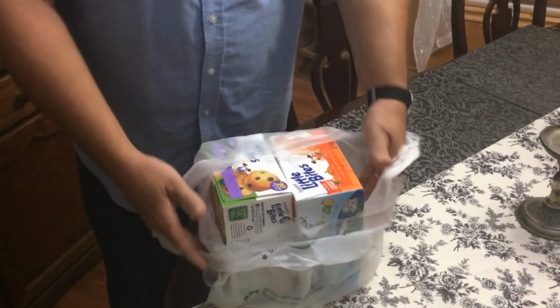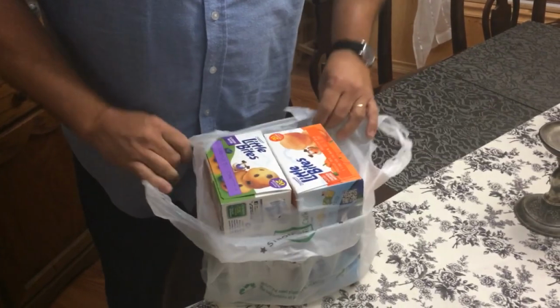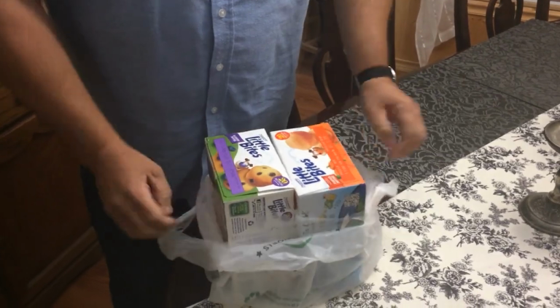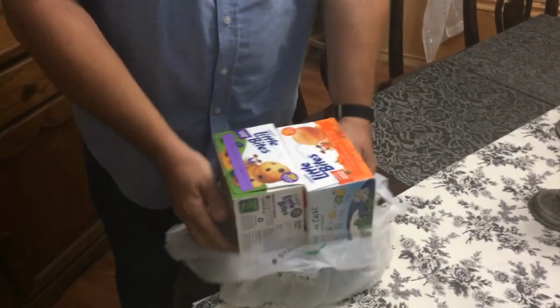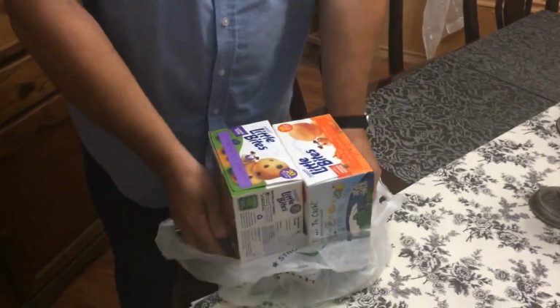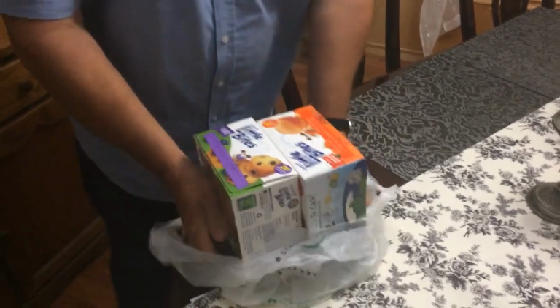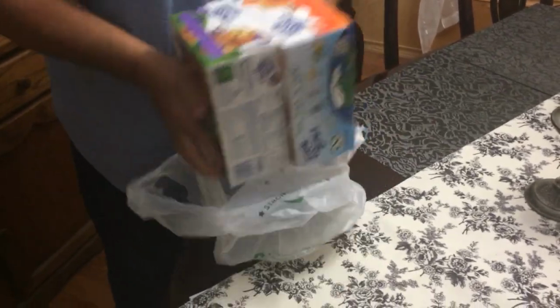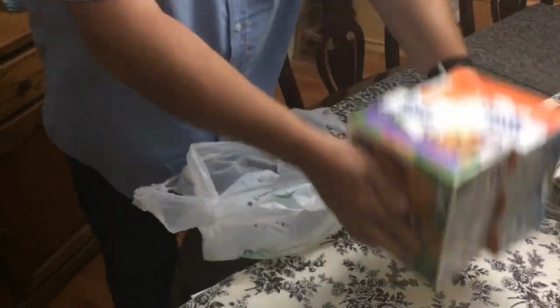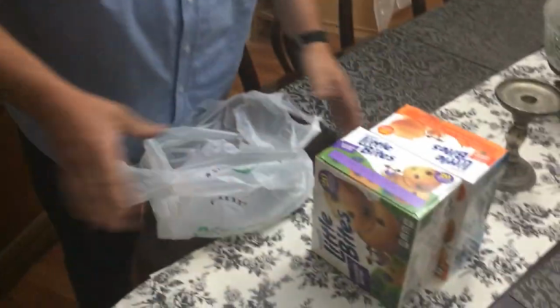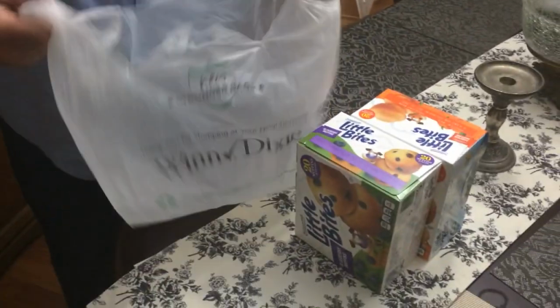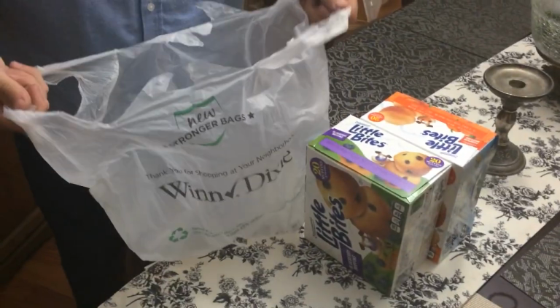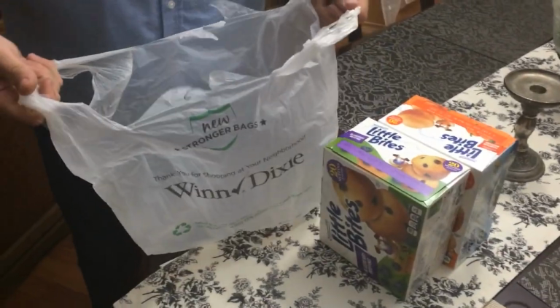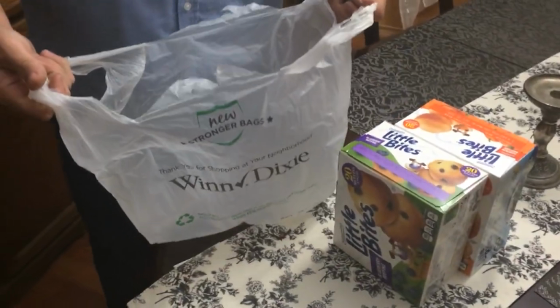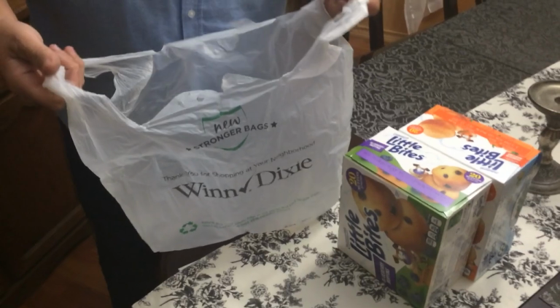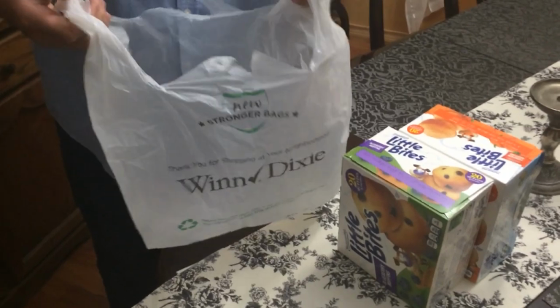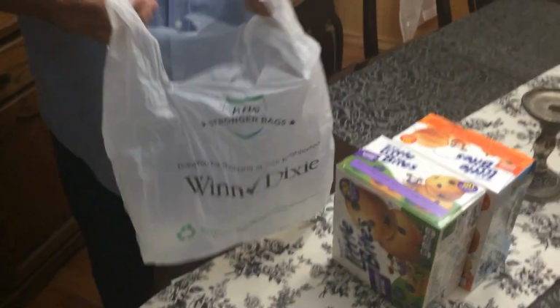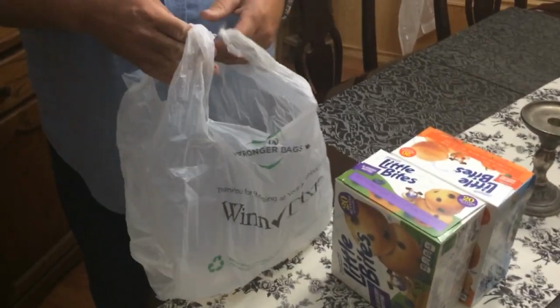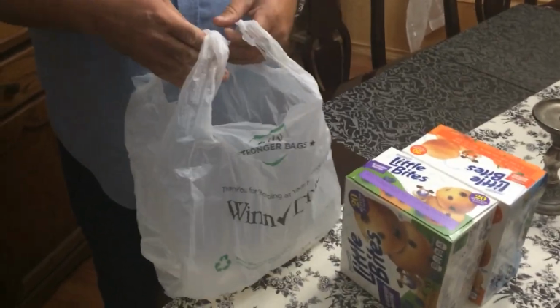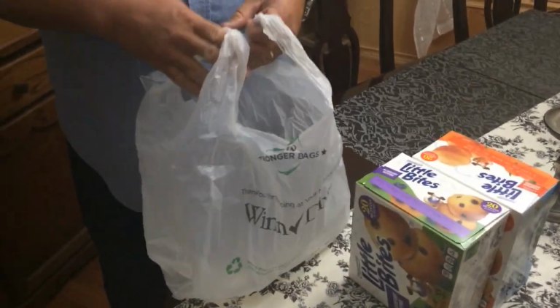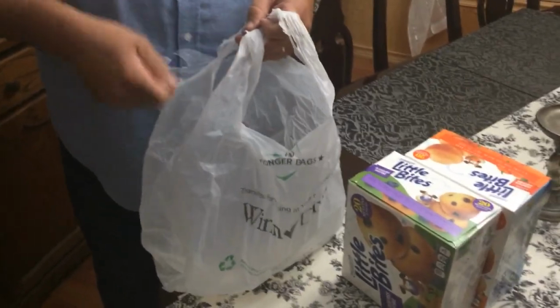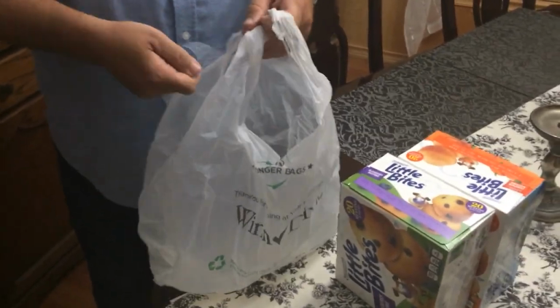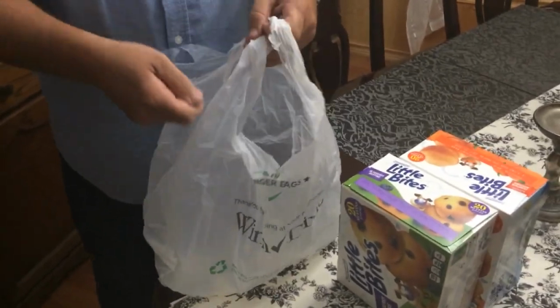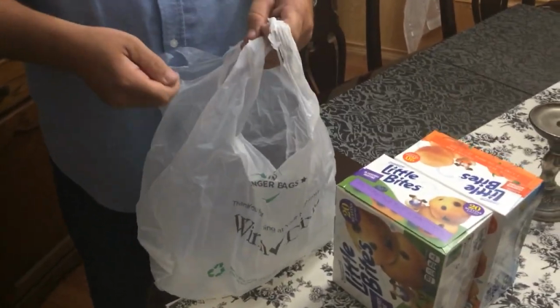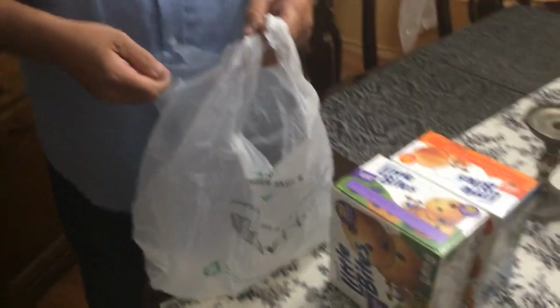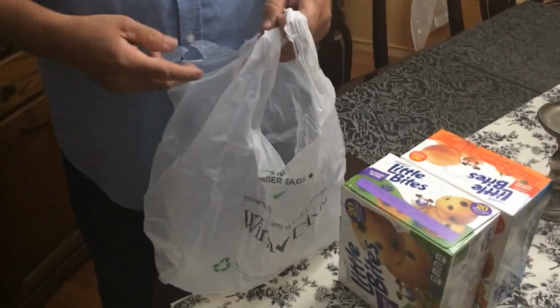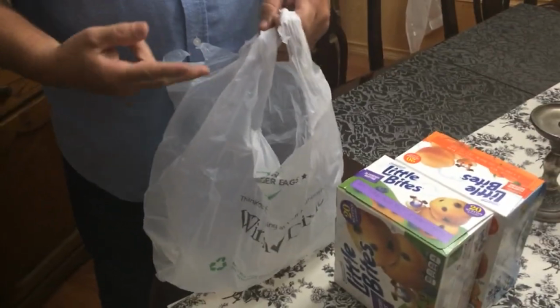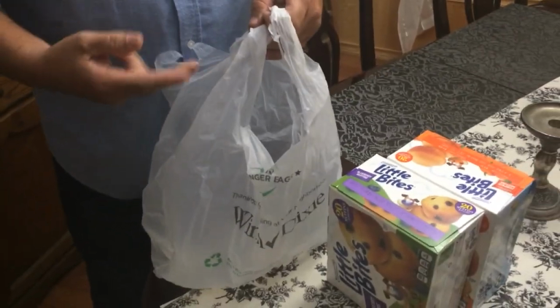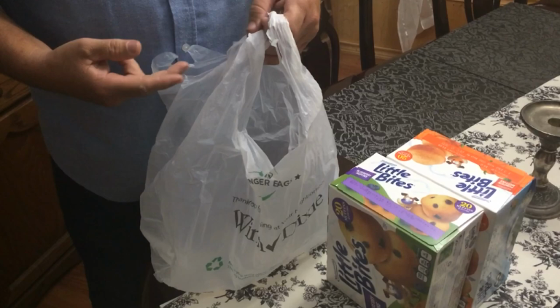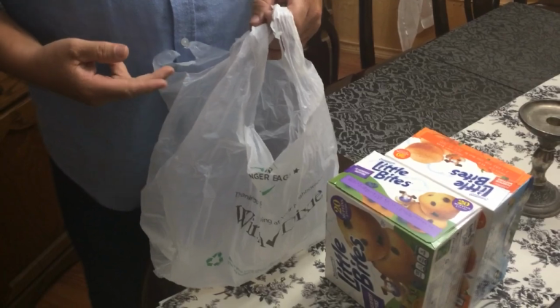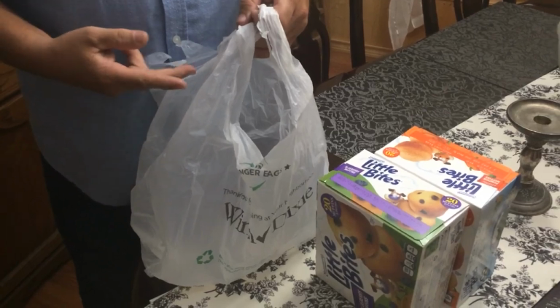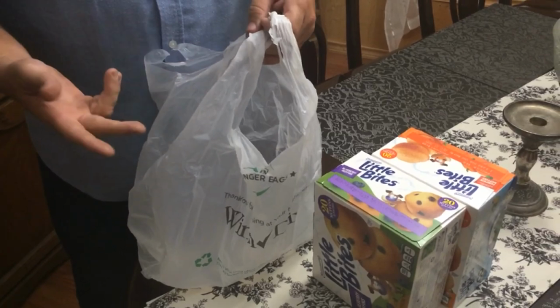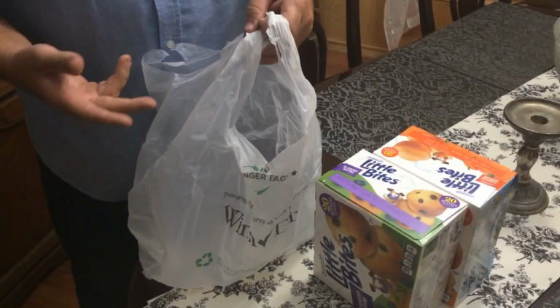It's not a knot. You get home, you just grab it like this, and now you've got a bag that you can keep to use for something else, because you didn't tie a knot in it and you didn't have to get a knife out or scissors to cut the knot and cut the bag open.